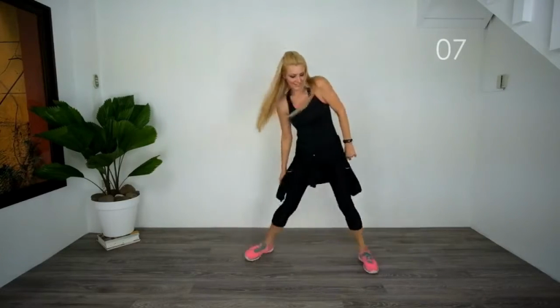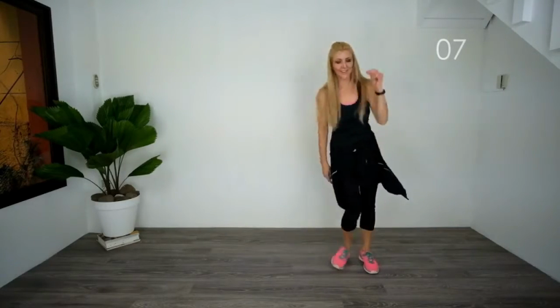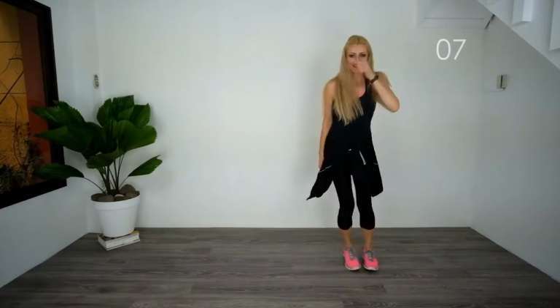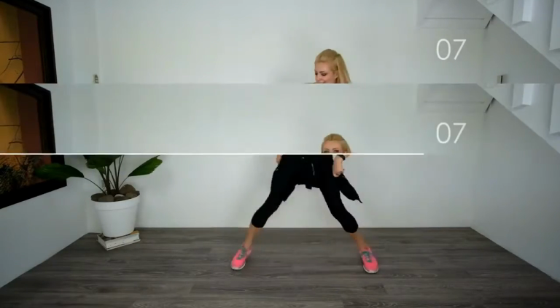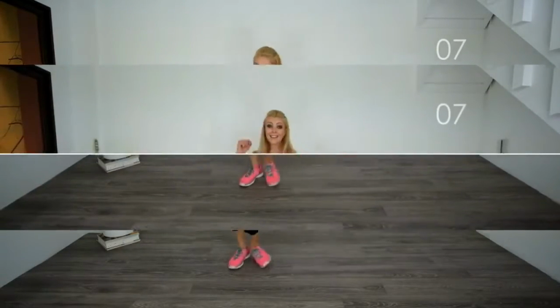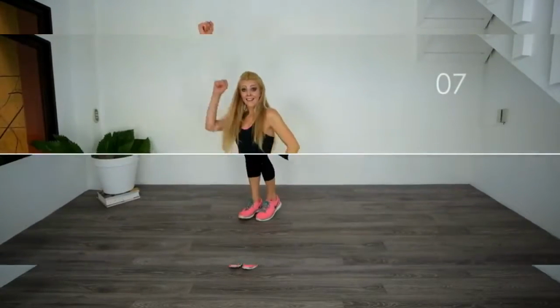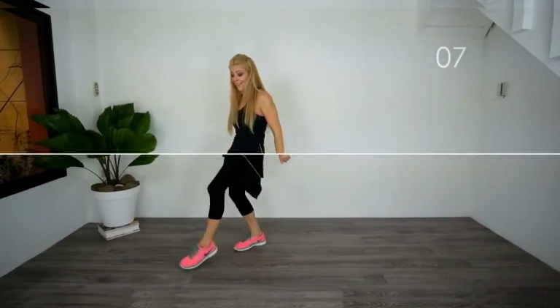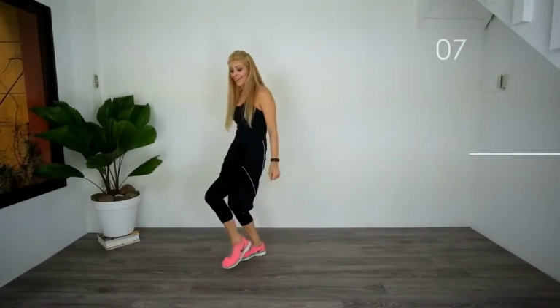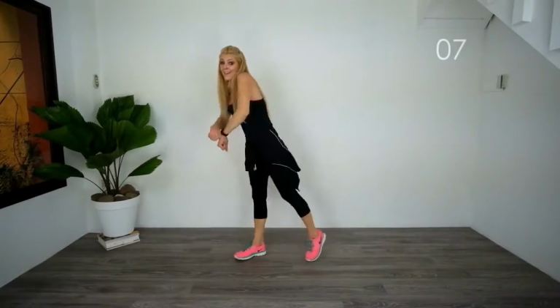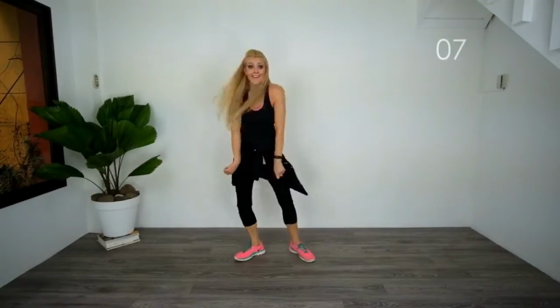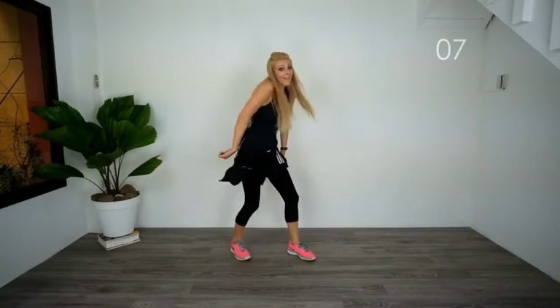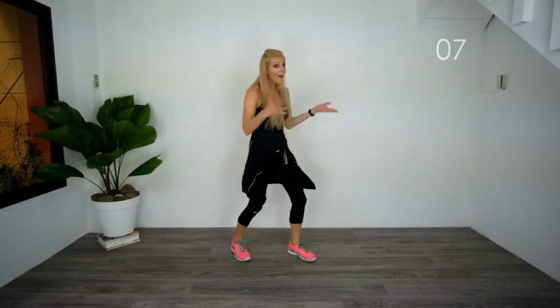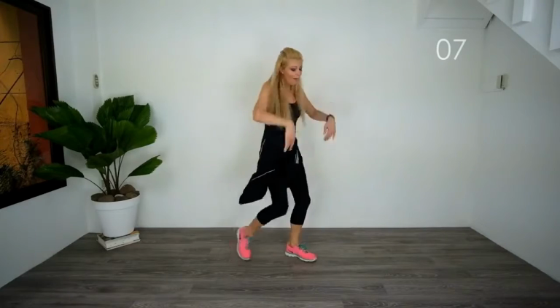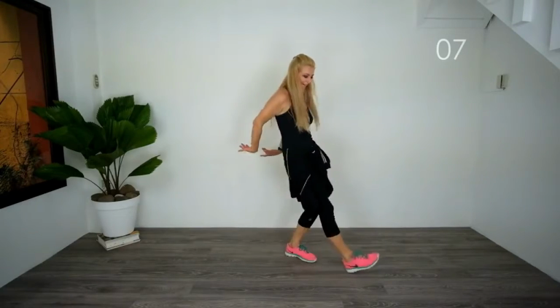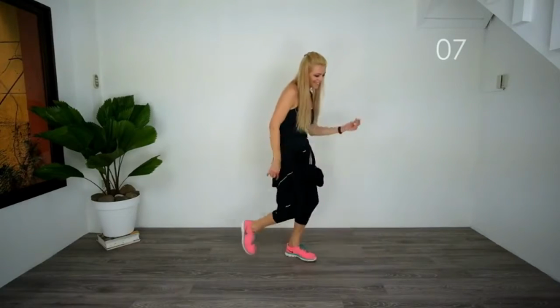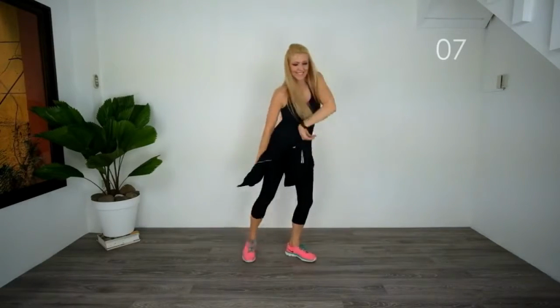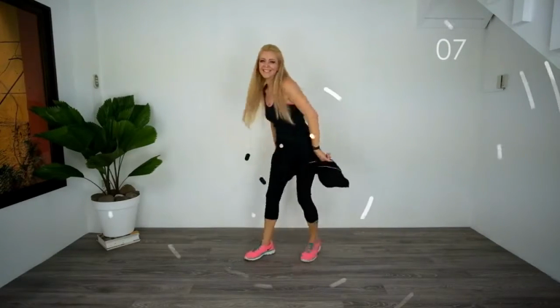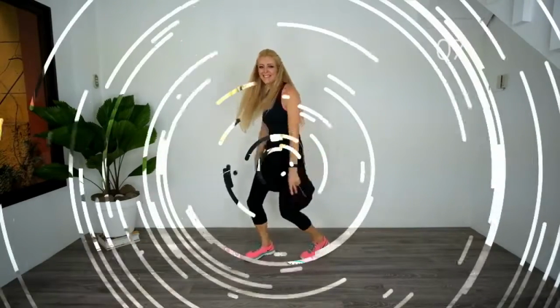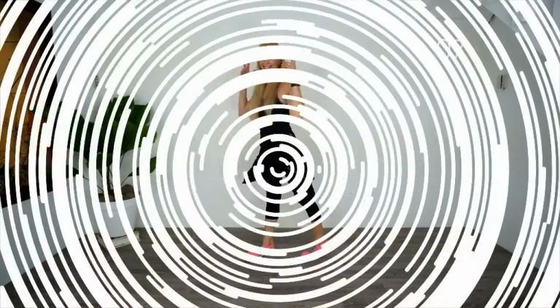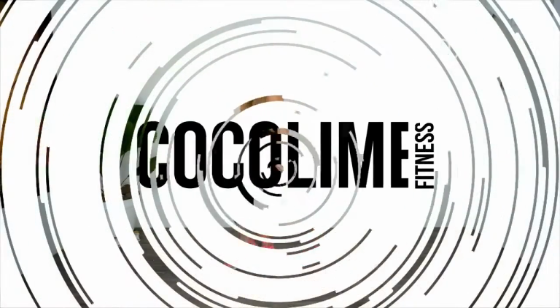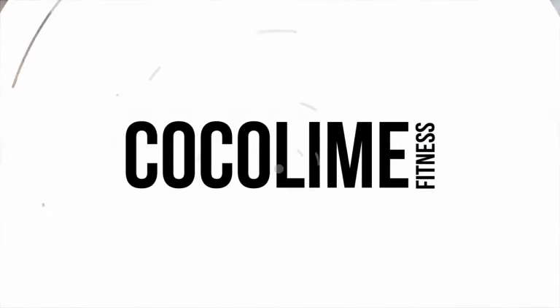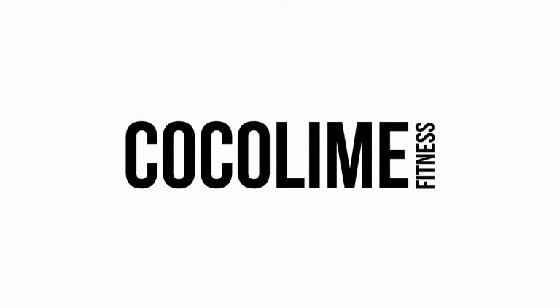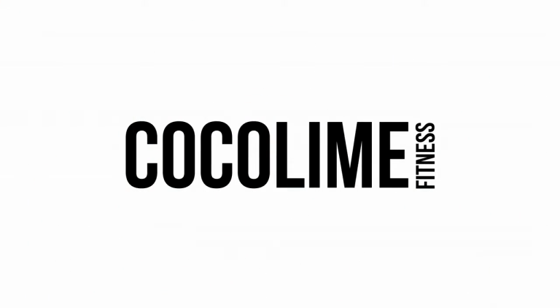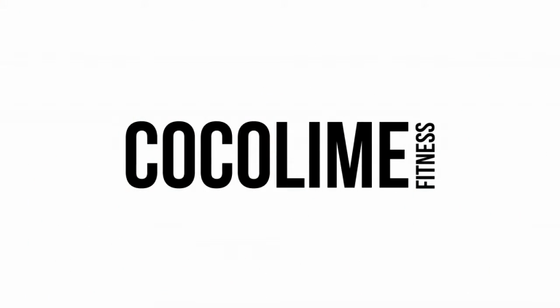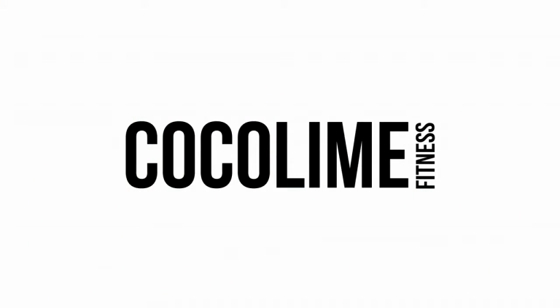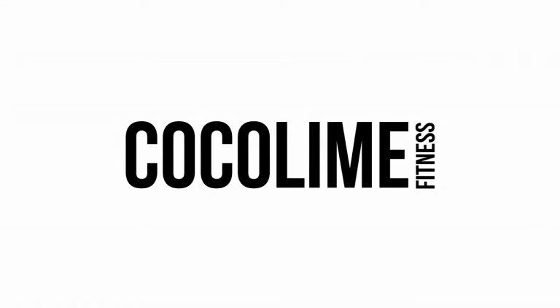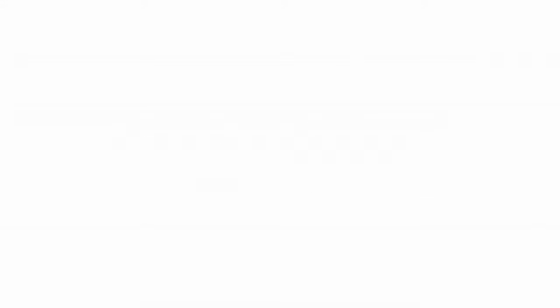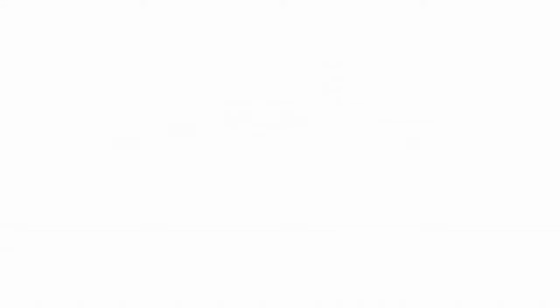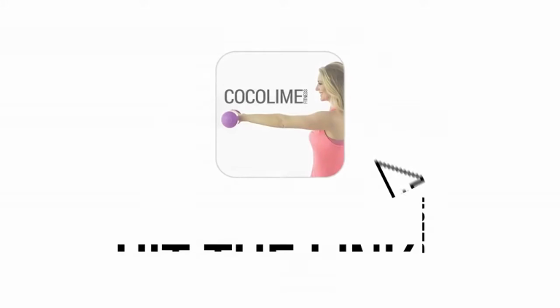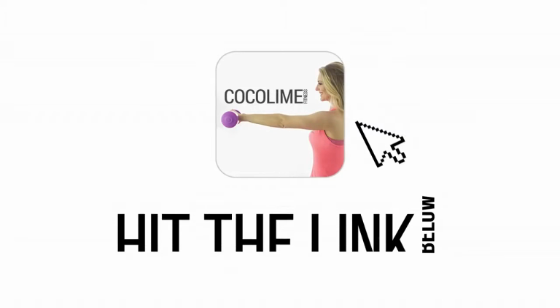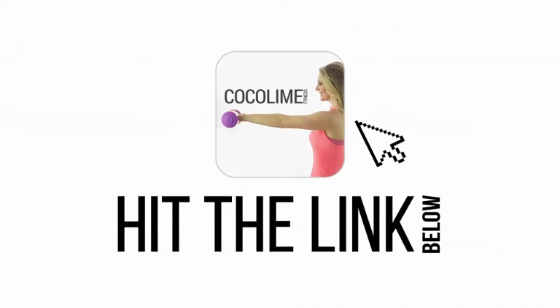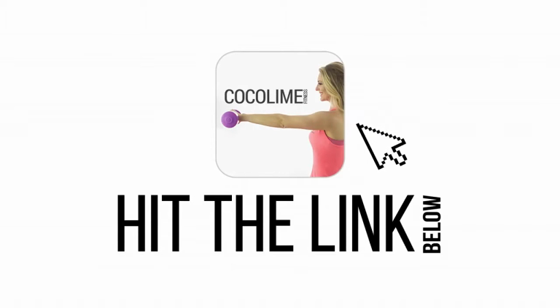I know you guys are going to really, really love this routine, and that's why I'm giving it to you for free on my website today. Just hit the link below. I love your feedback, so please send me comments and enjoy, guys.